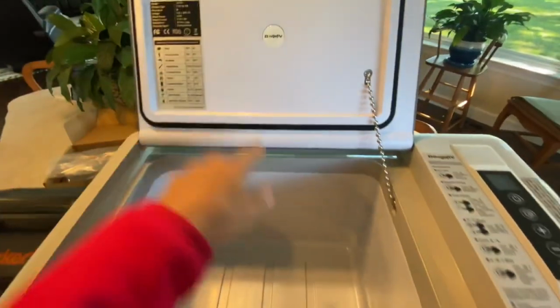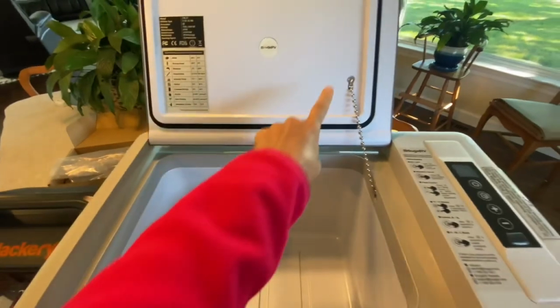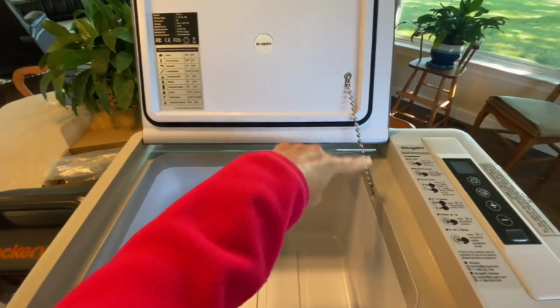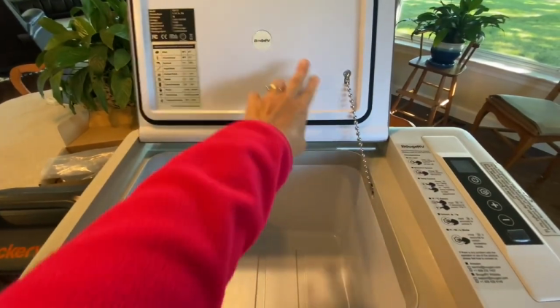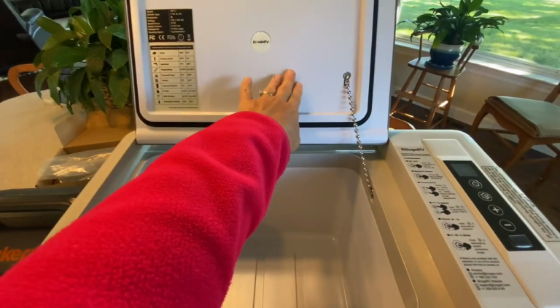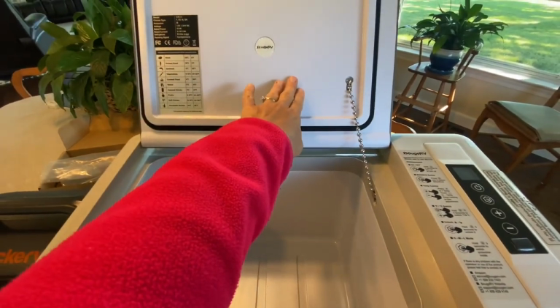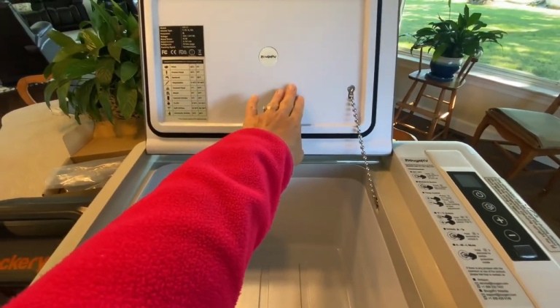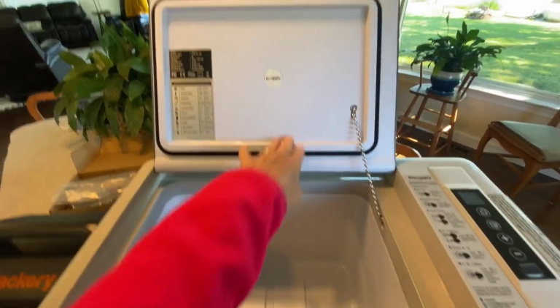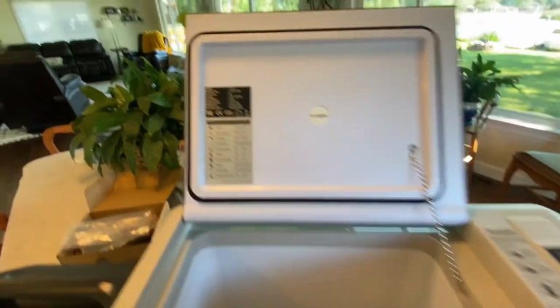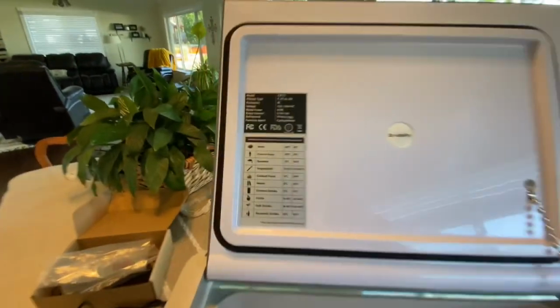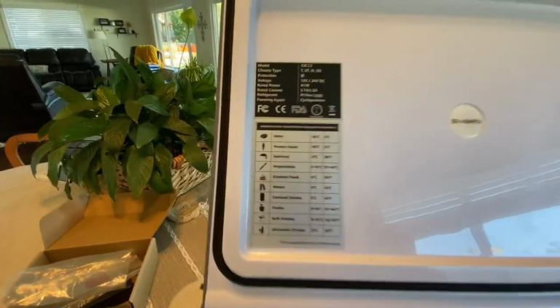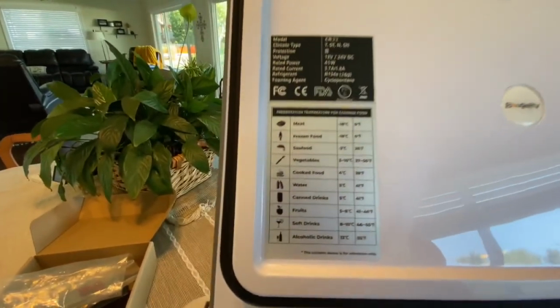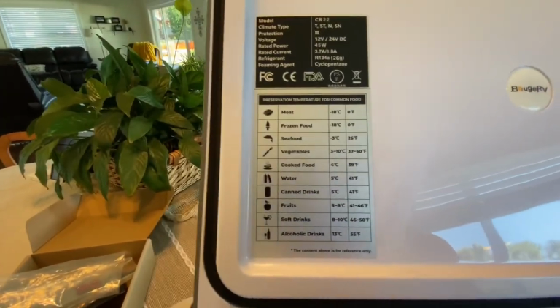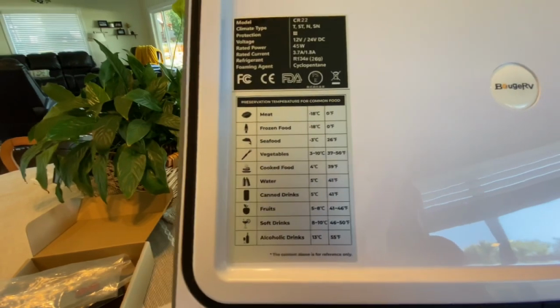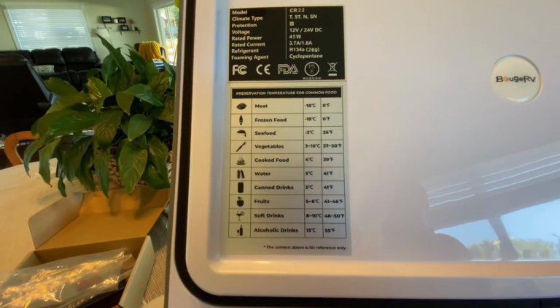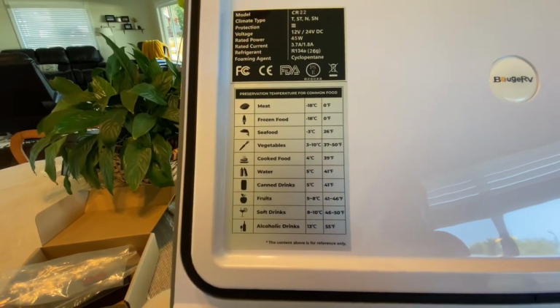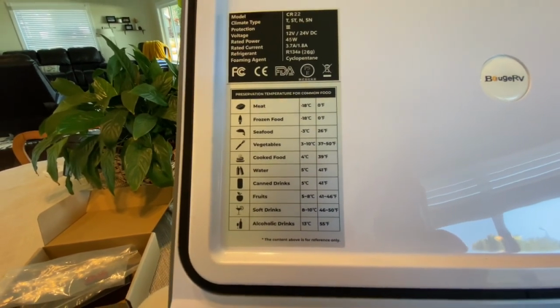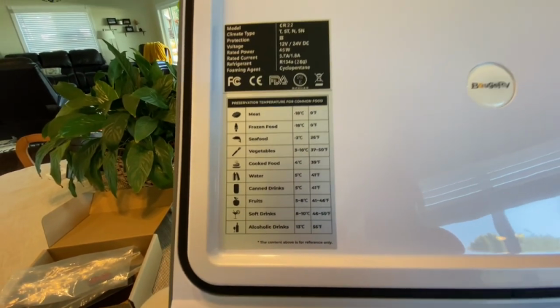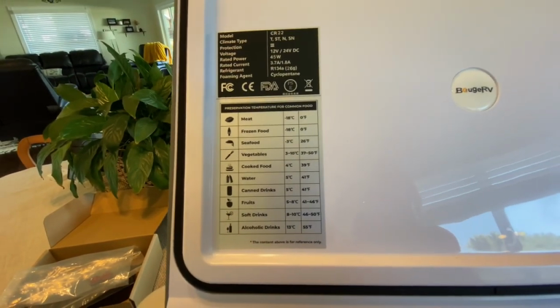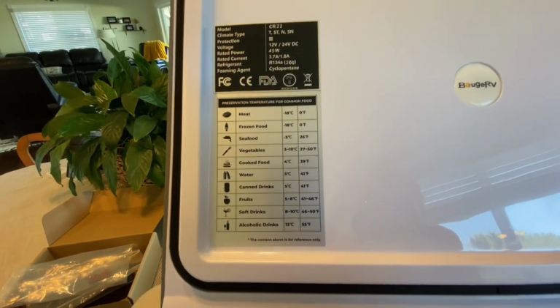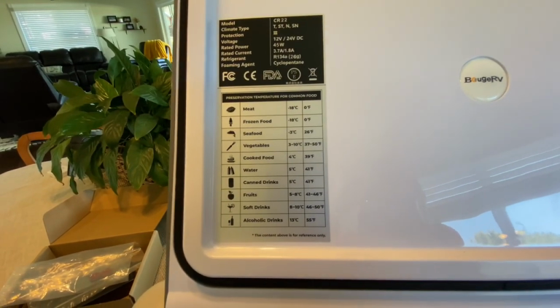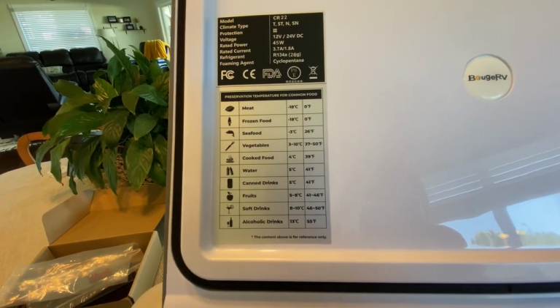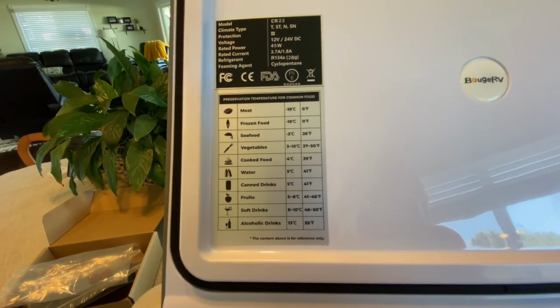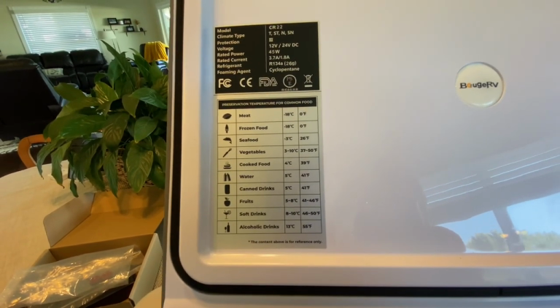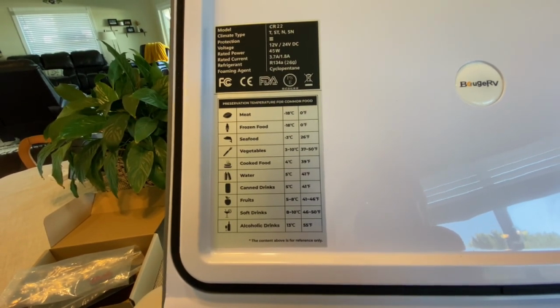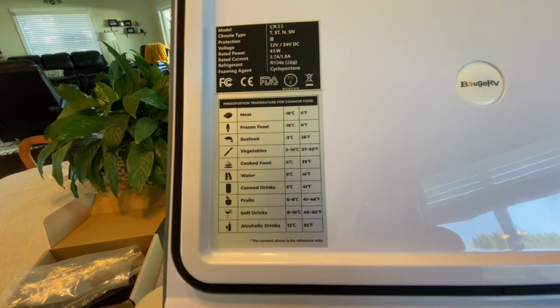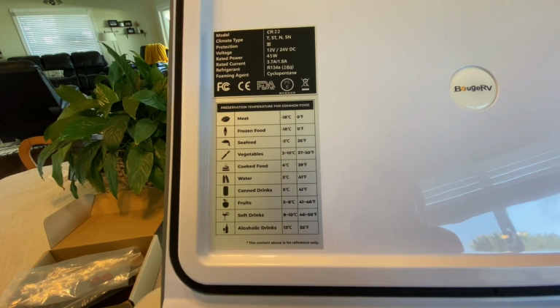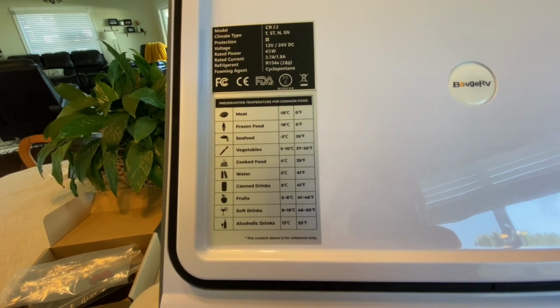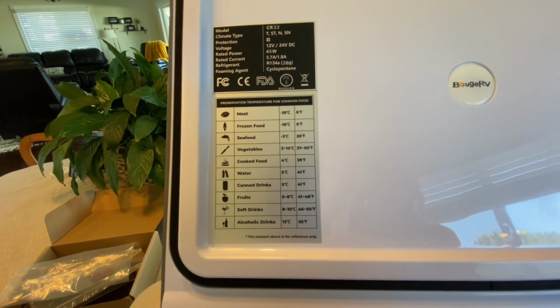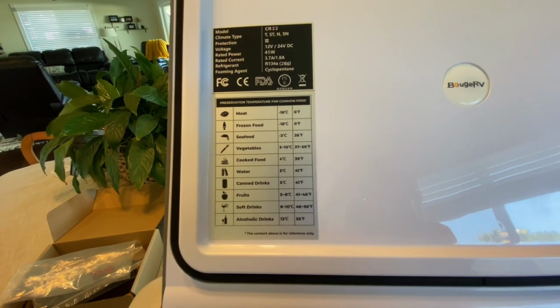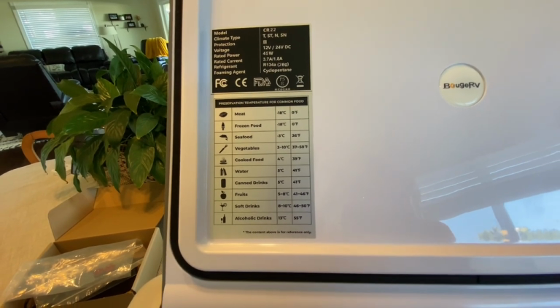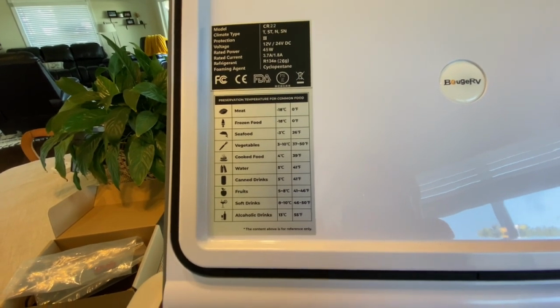I like this chain — it keeps the lid door up nicely. And it has this chart that lets us know what temperatures we should keep for whatever foods we're bringing in this refrigerator. I think that's pretty handy.